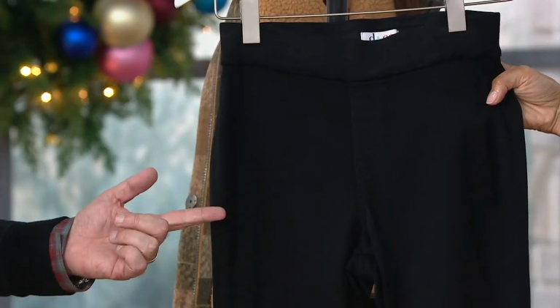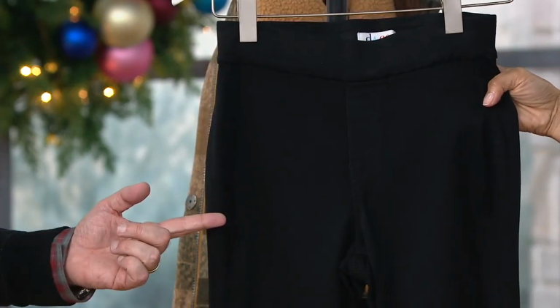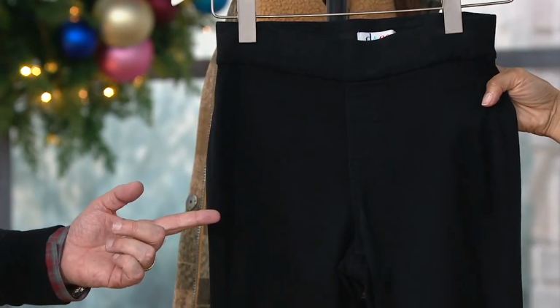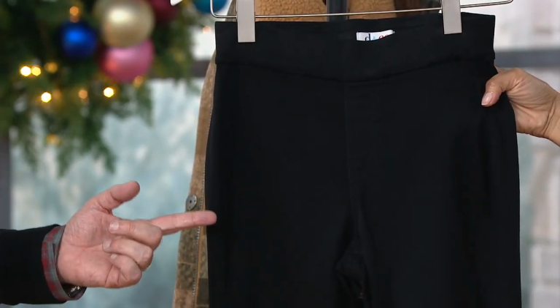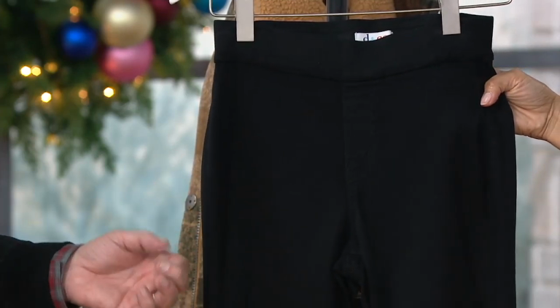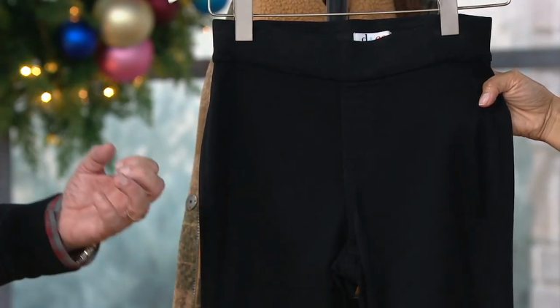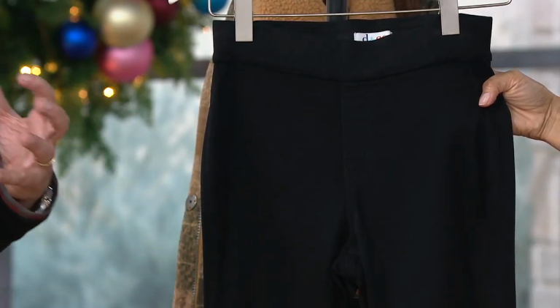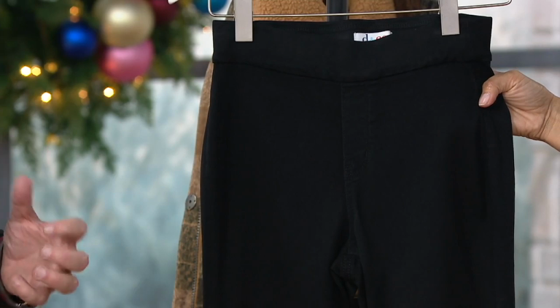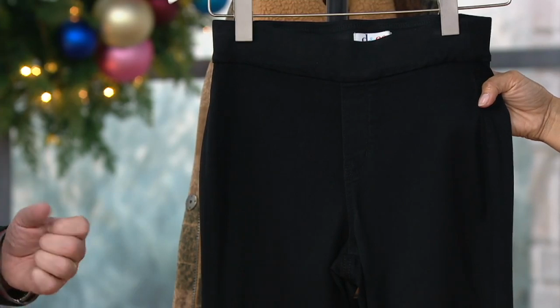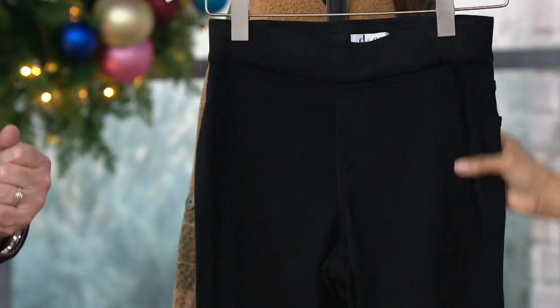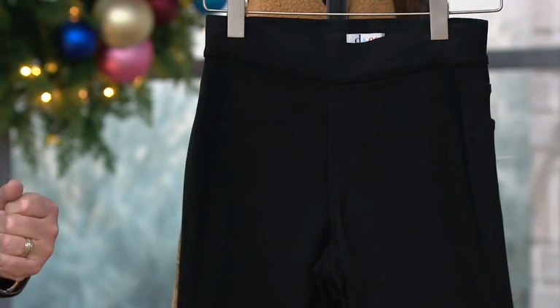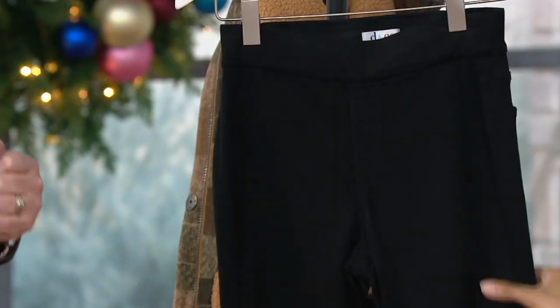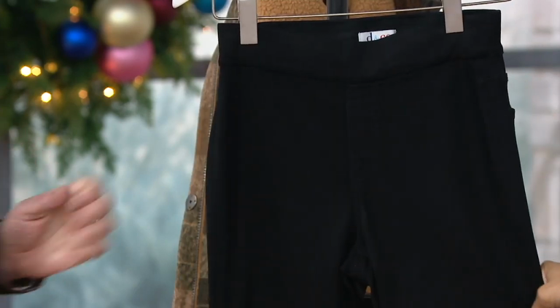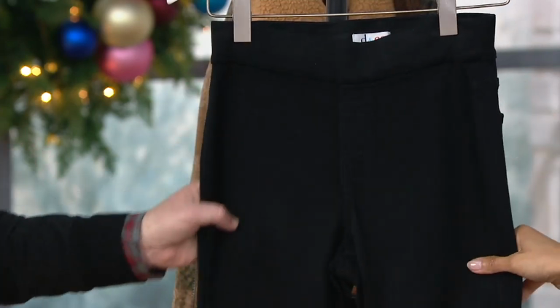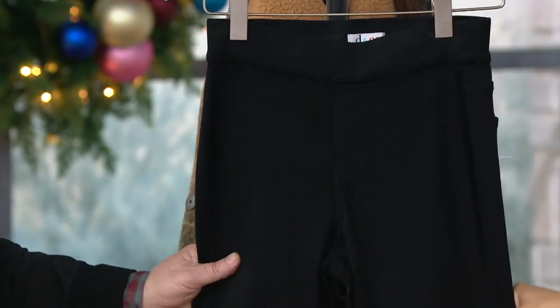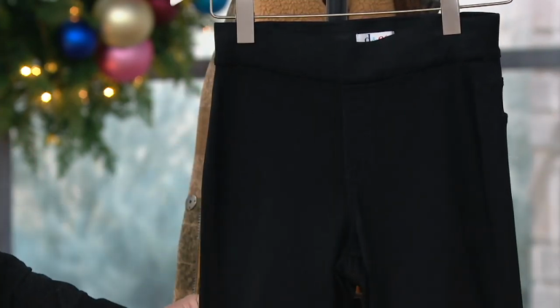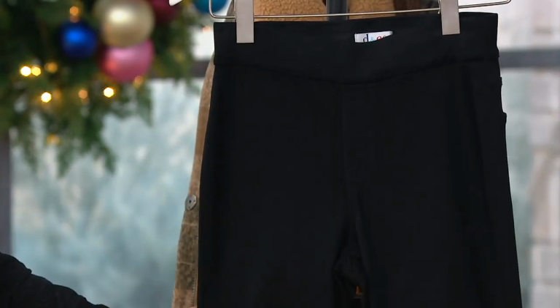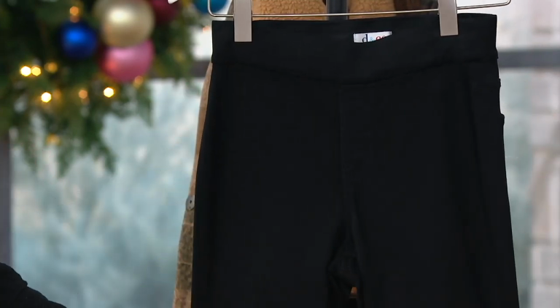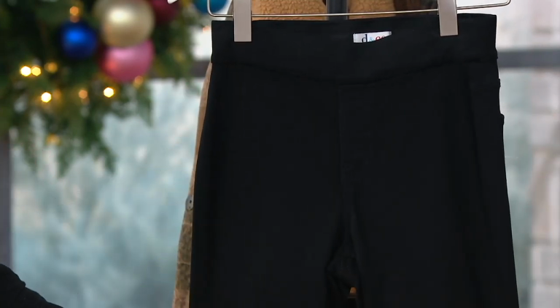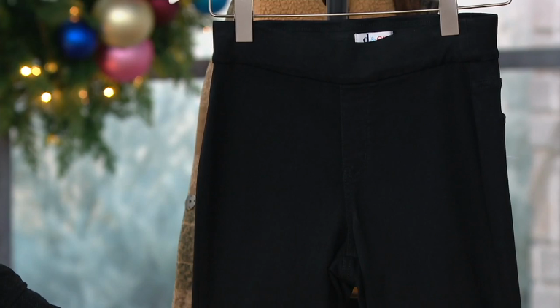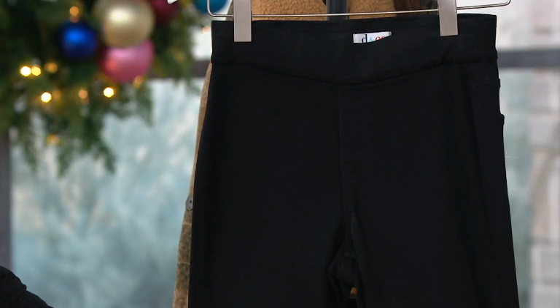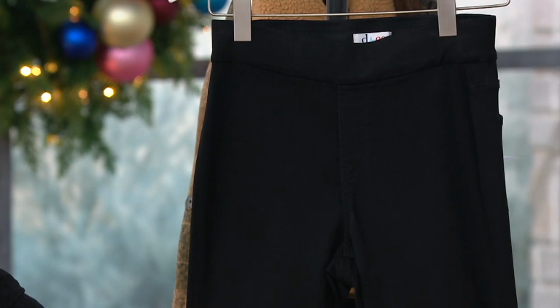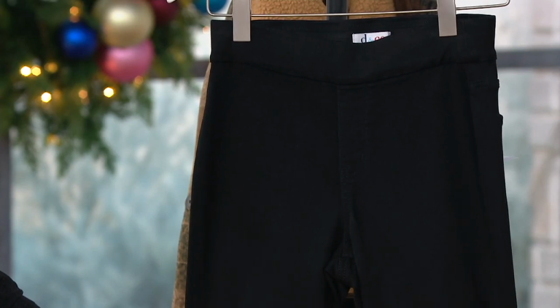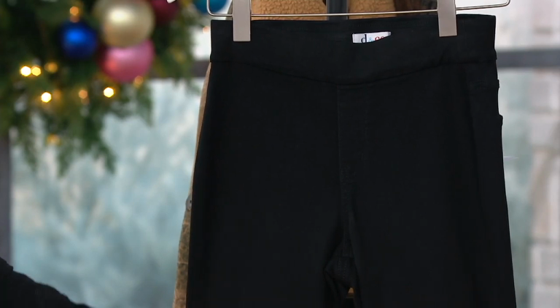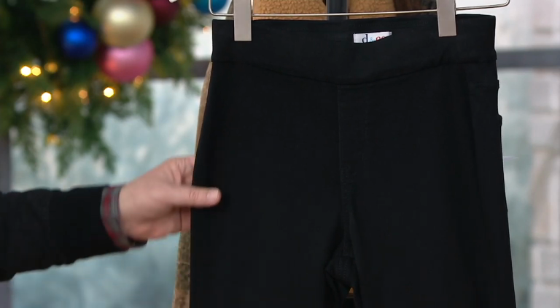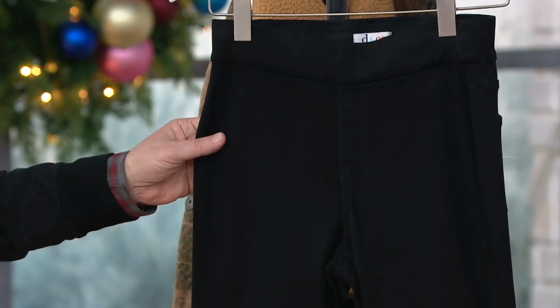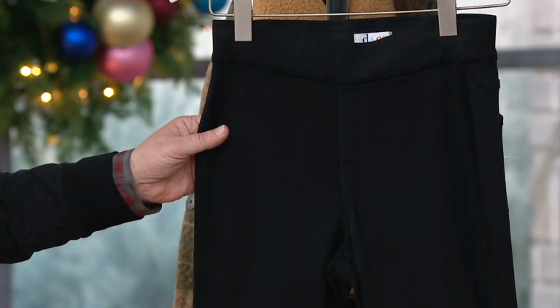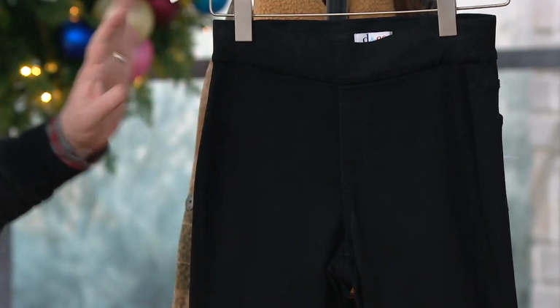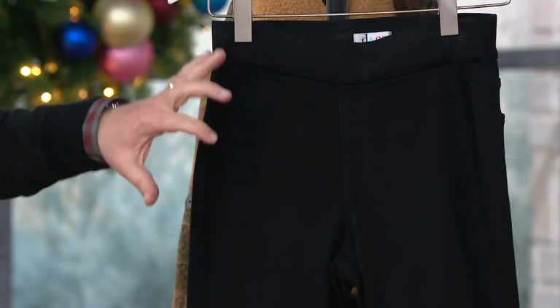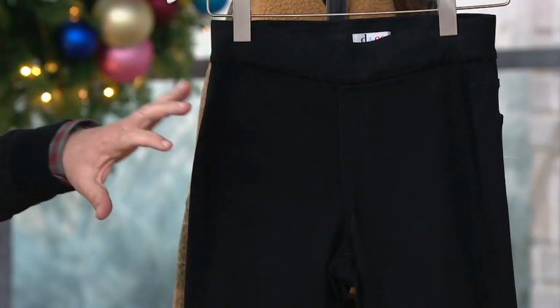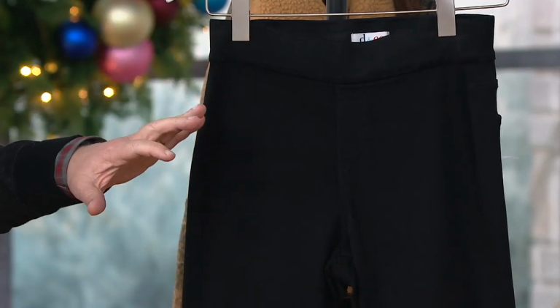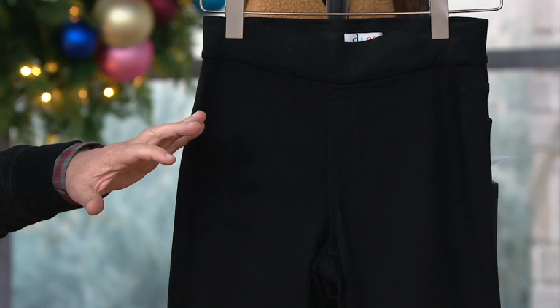And then we finish it off with the black, in double extra small through extra large. These are awesome because they are saturated, deep black. If that's what you're looking for and you want something true, true black — I think everybody should have something like this in their wardrobe.